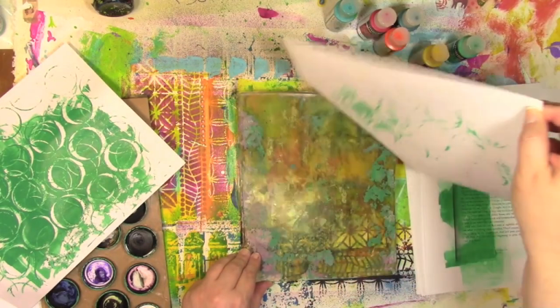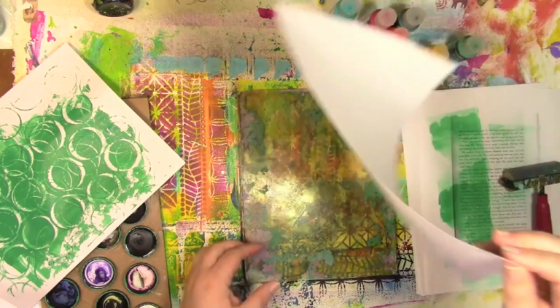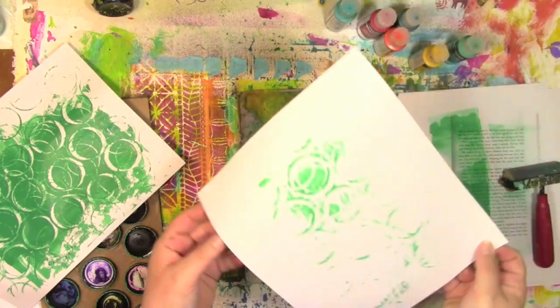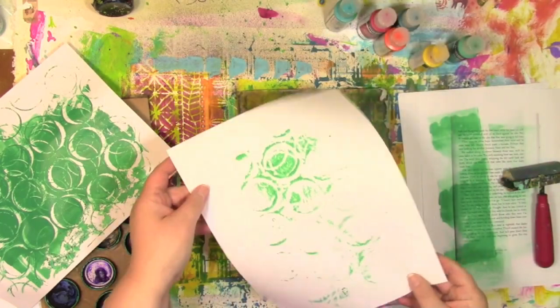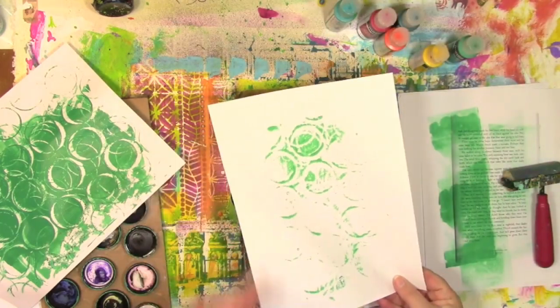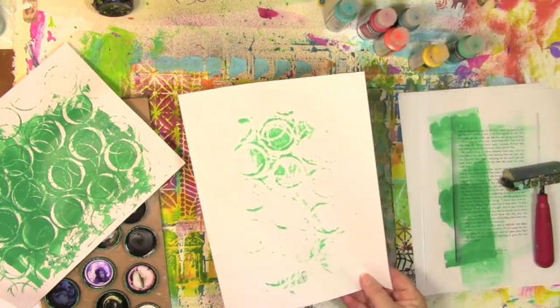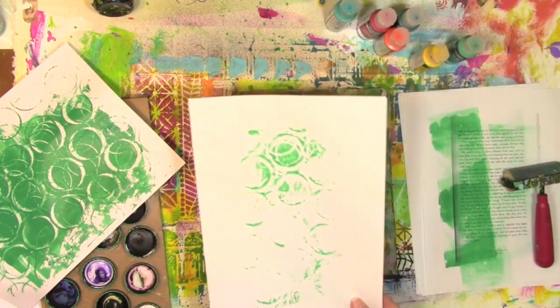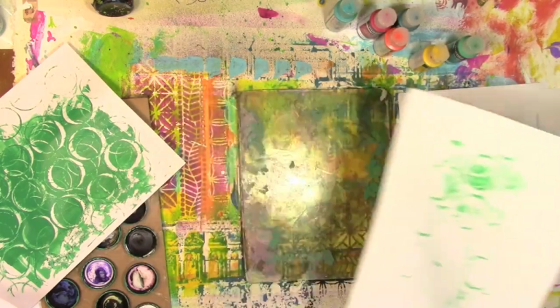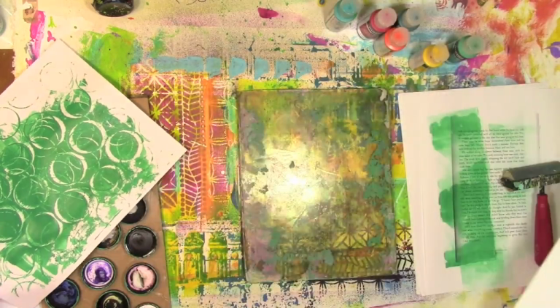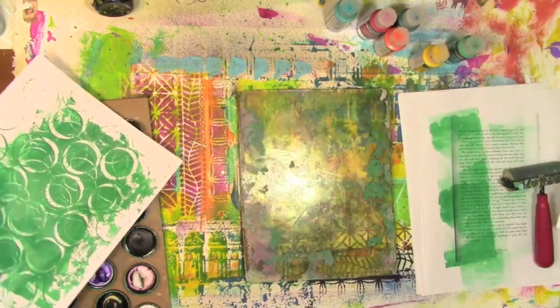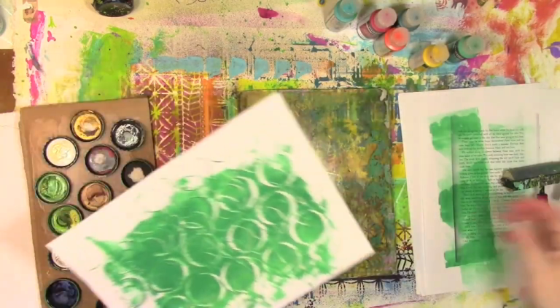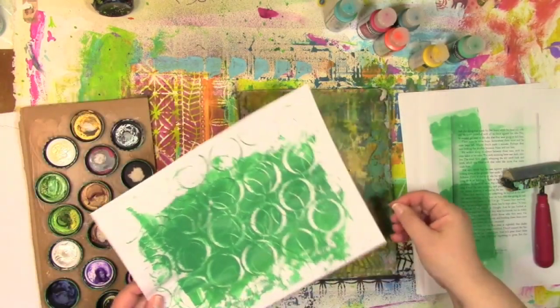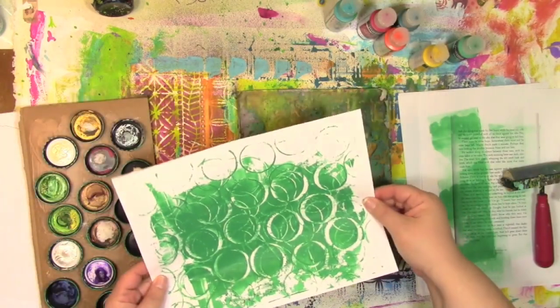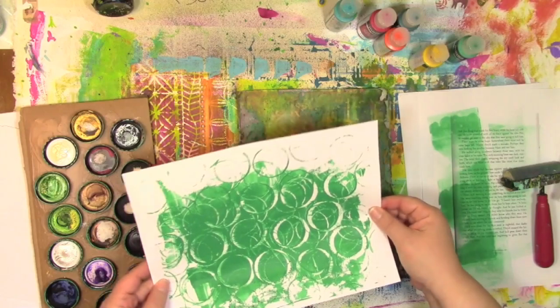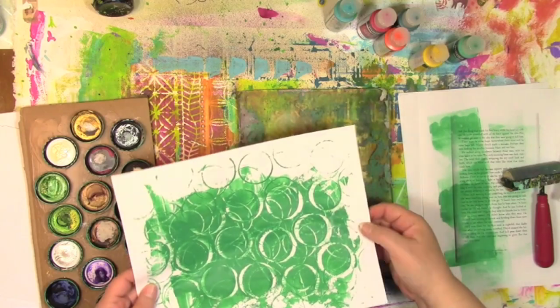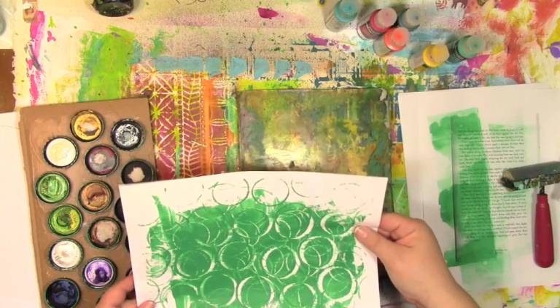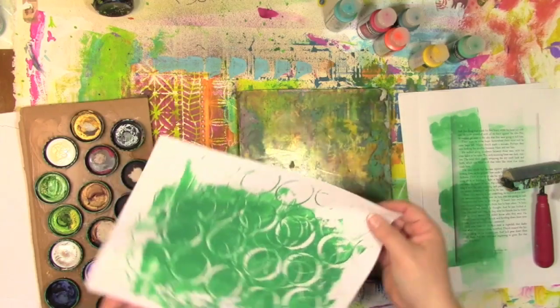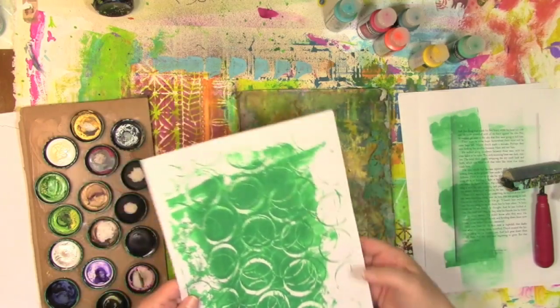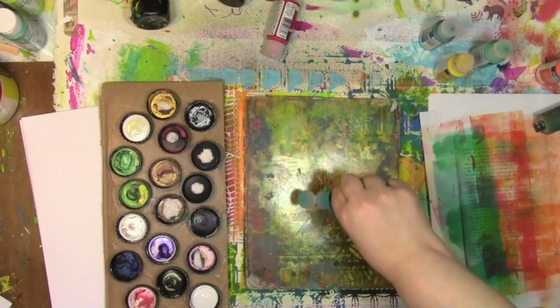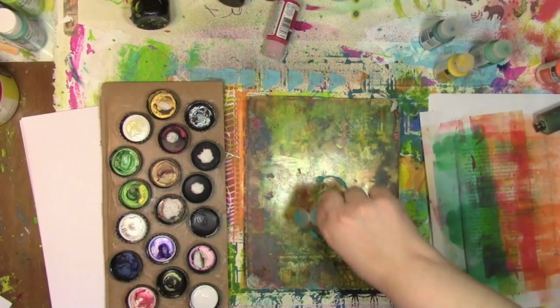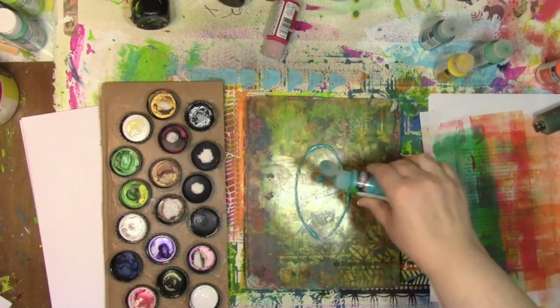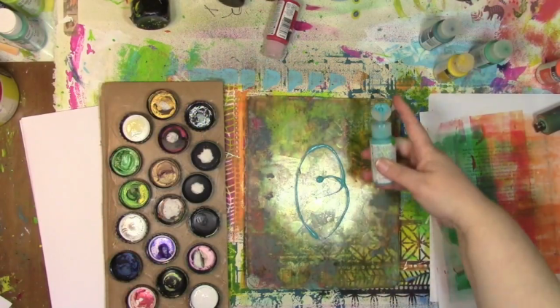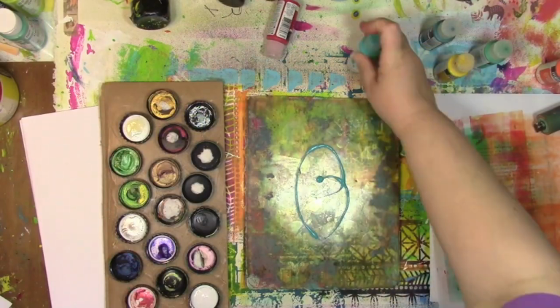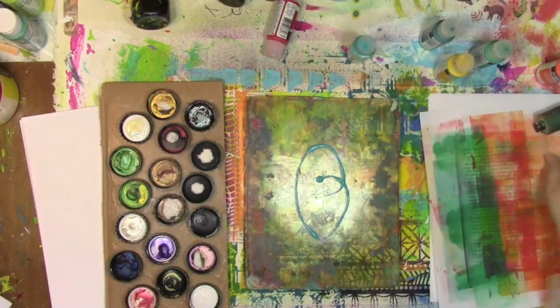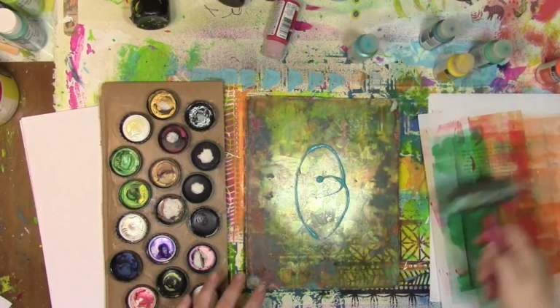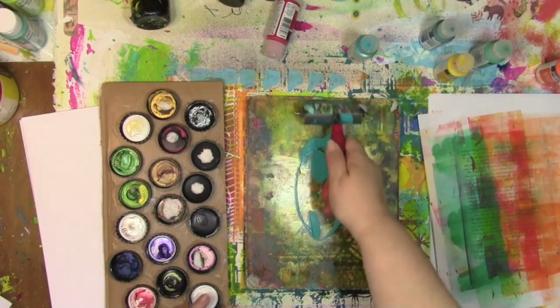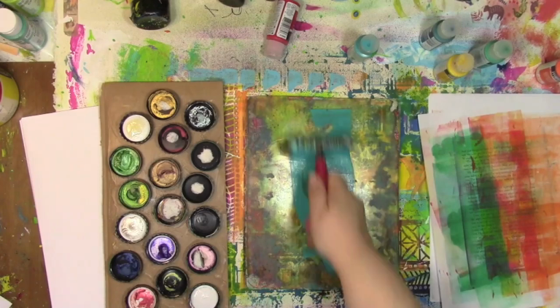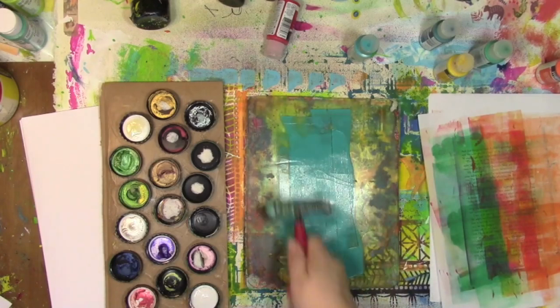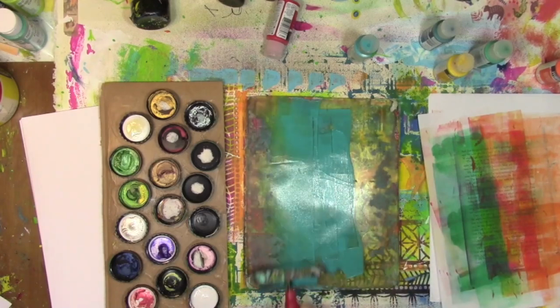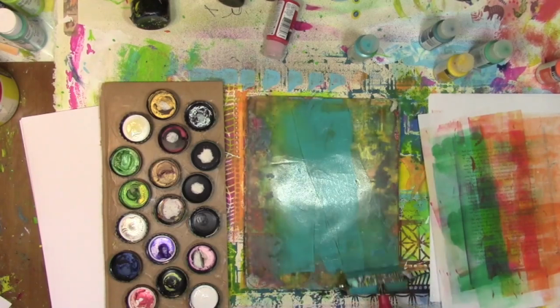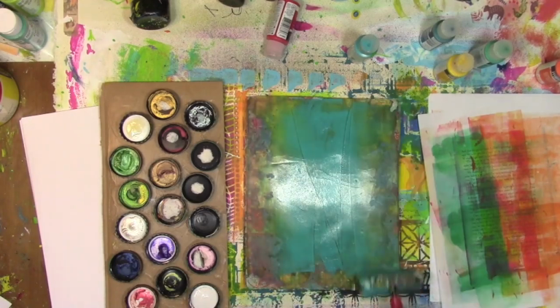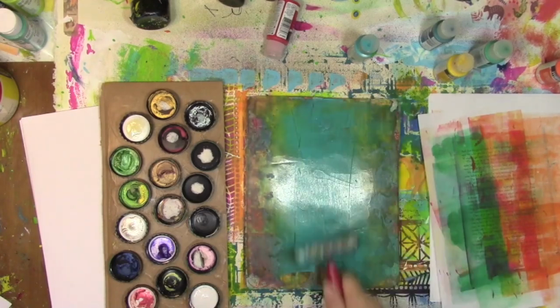Not much of a ghost print — a little bit, but not much. I find that happens with fluid acrylics because I pick up so much of the paint on the first pull. Let's do it again with a color that's going to go with that first print, because you're going to see what I'm going to do with that.